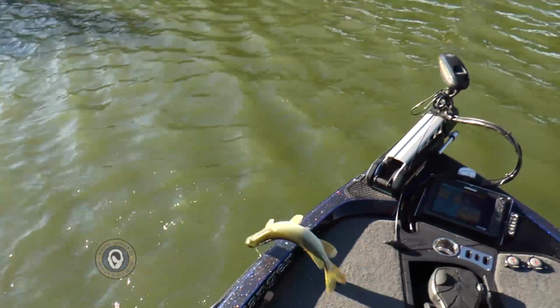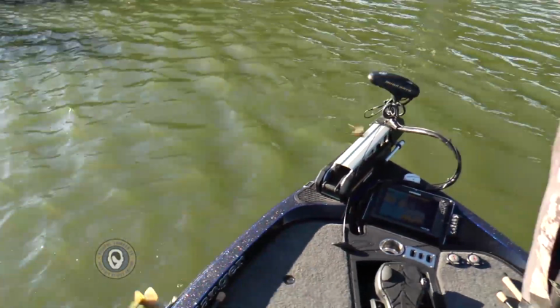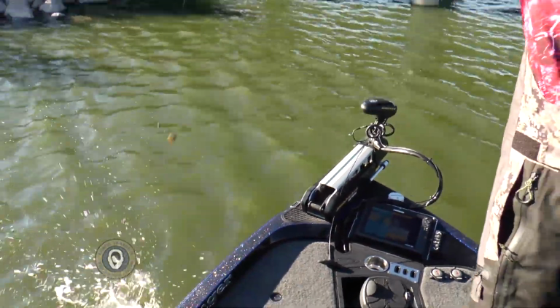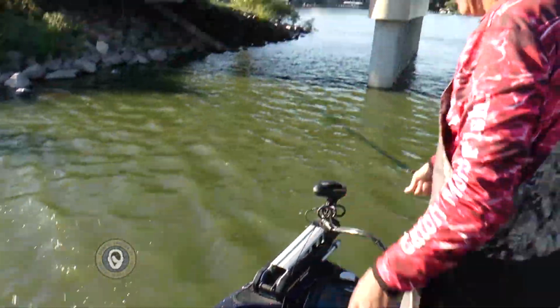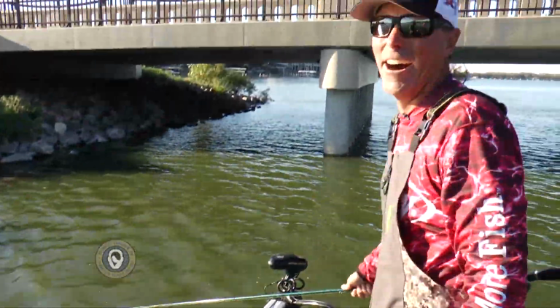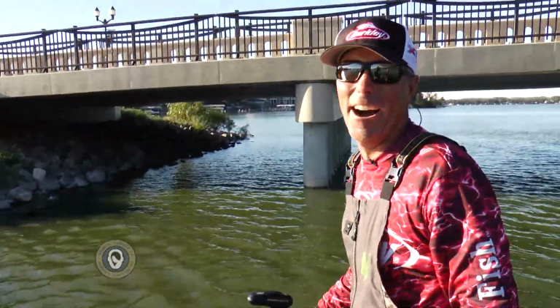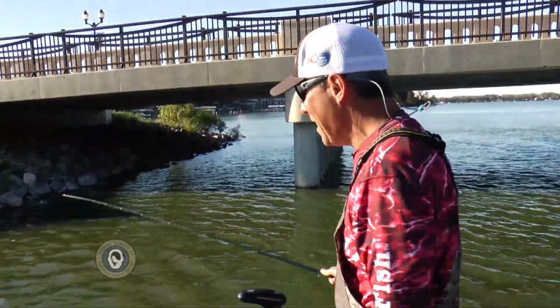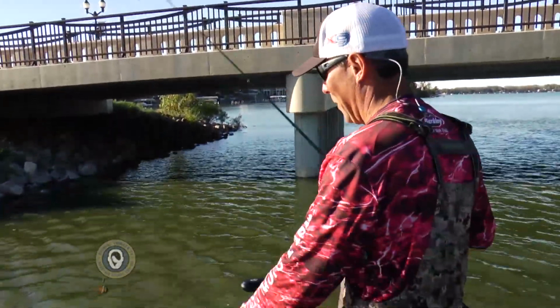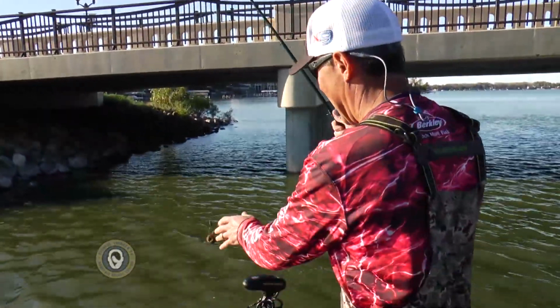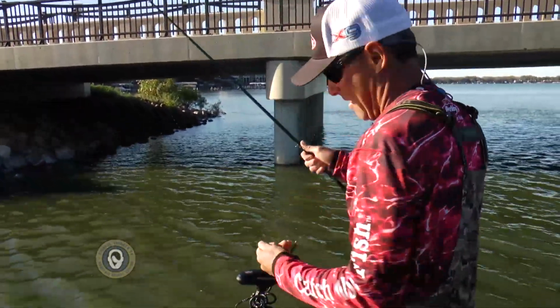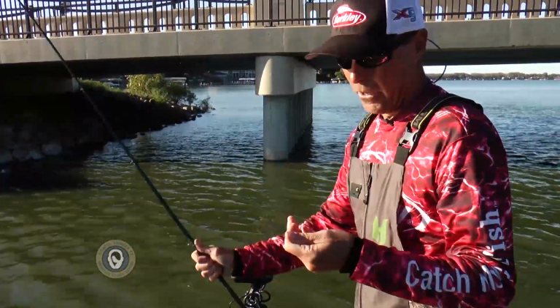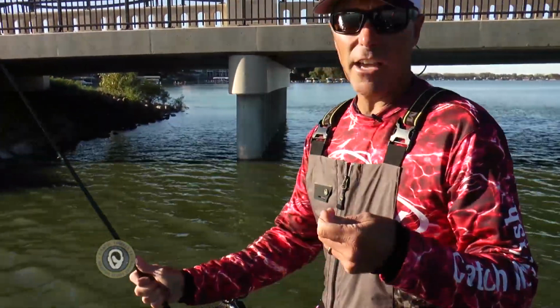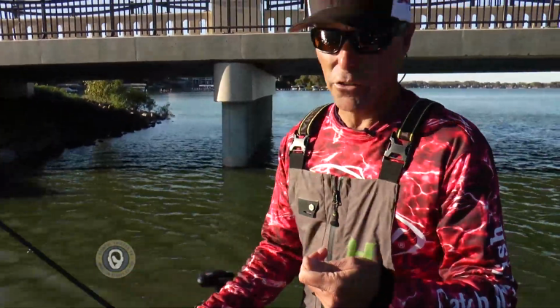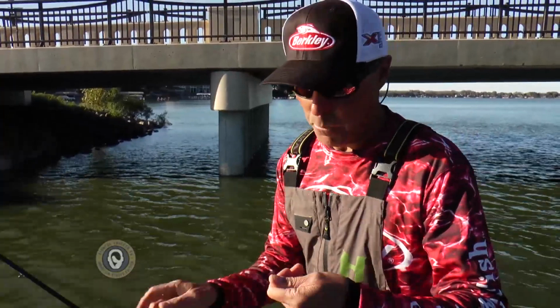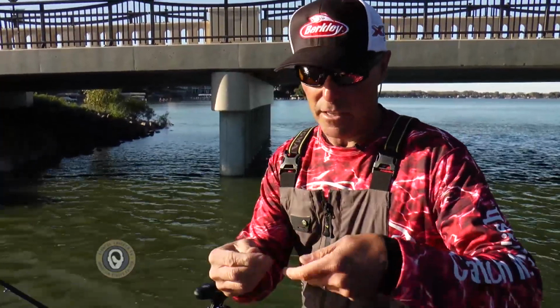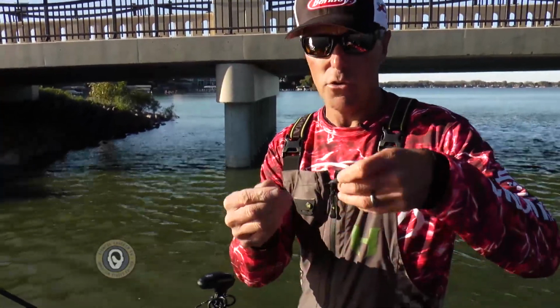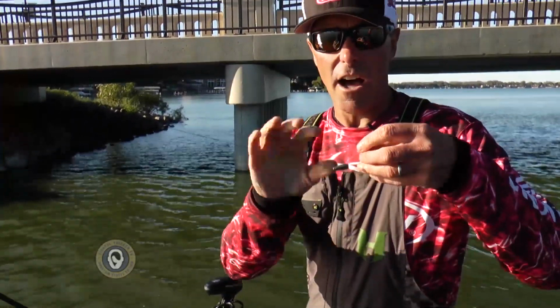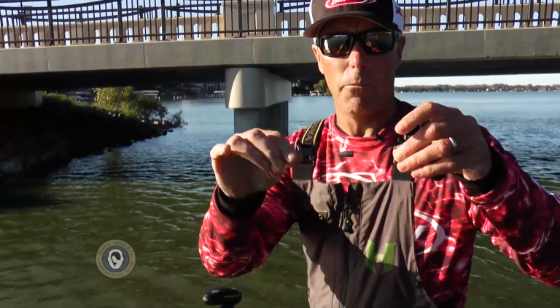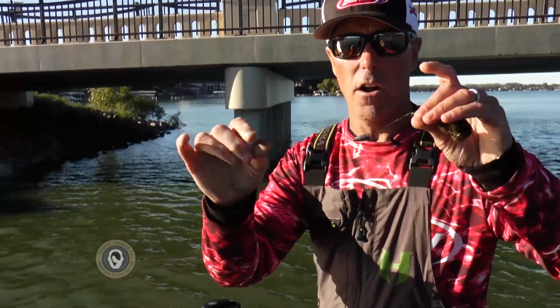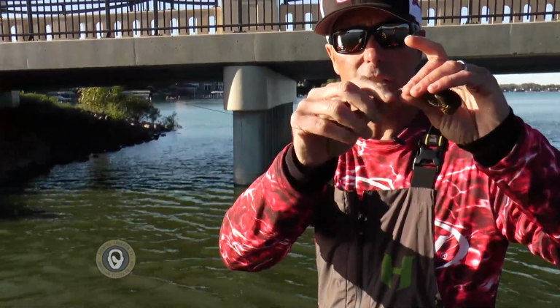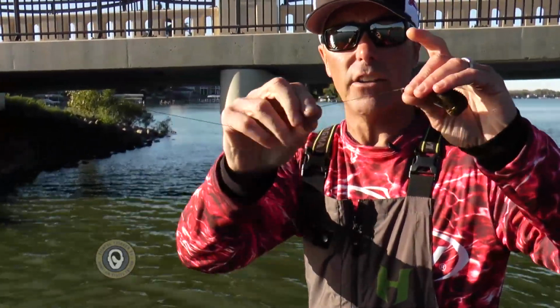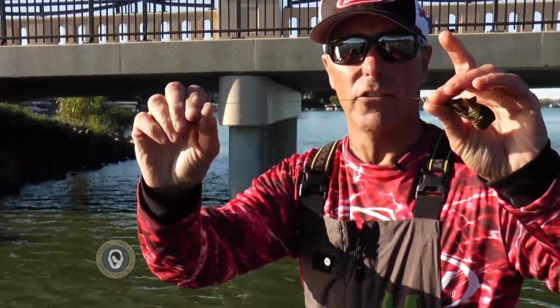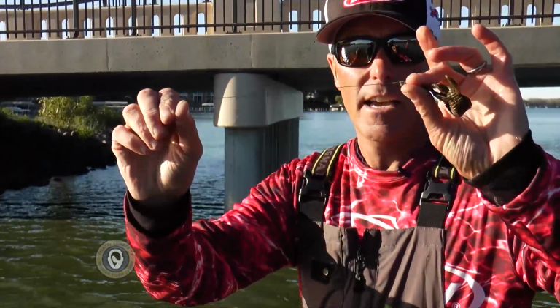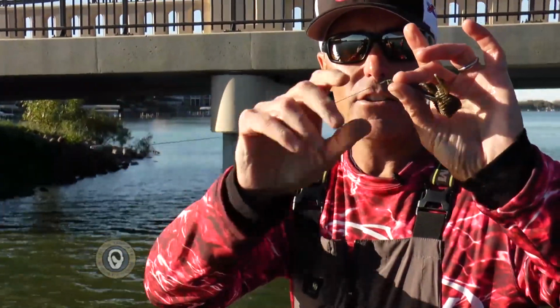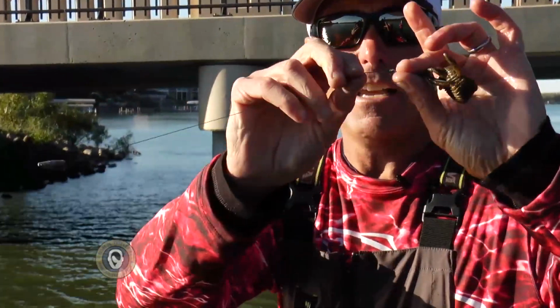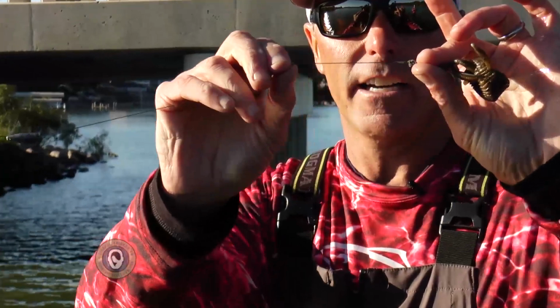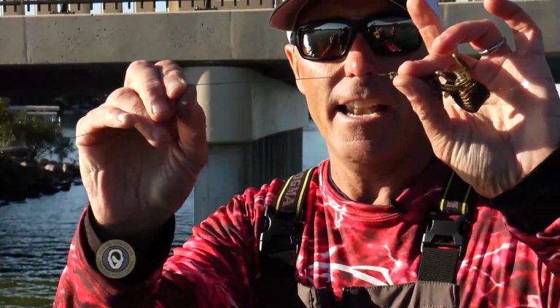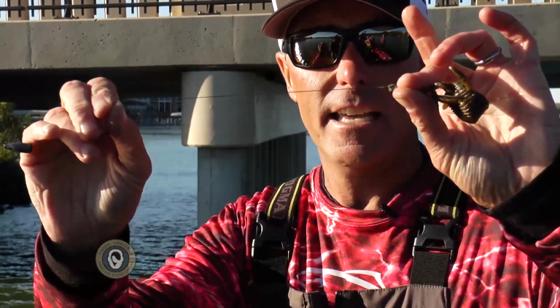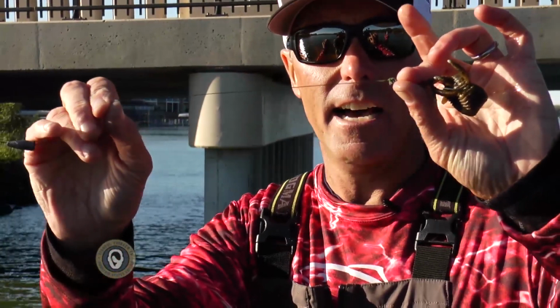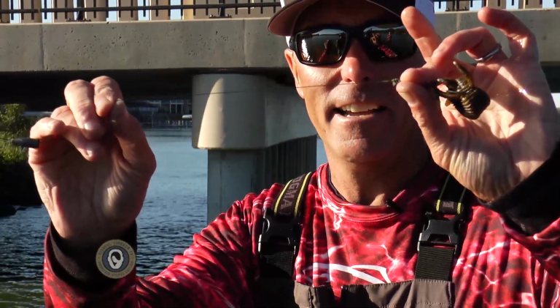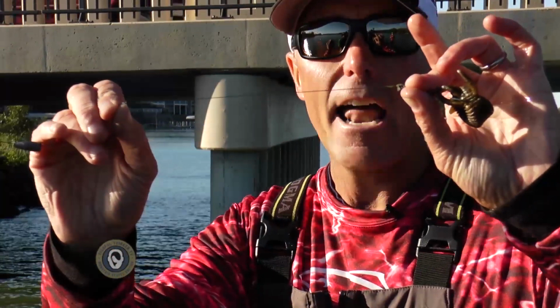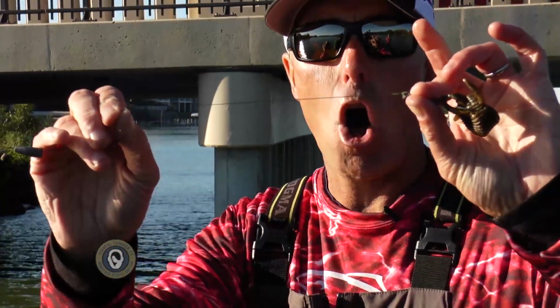He didn't — oh there he goes. But I want to point out this is a test guys. You guys know what pike teeth are. You just saw that for a good 30 seconds and there's not even a cut in that line at all.